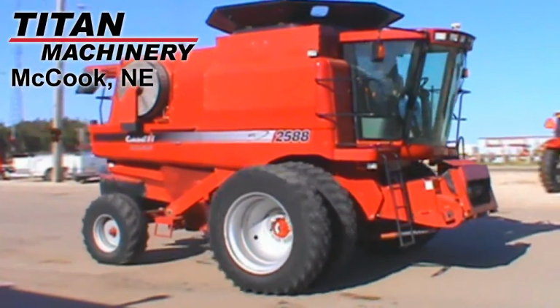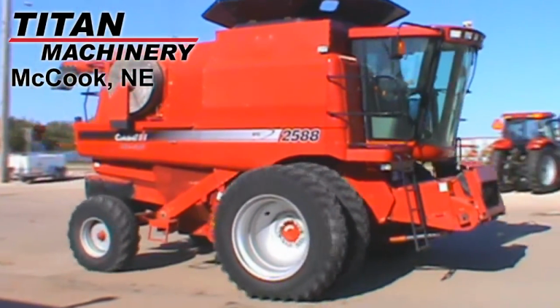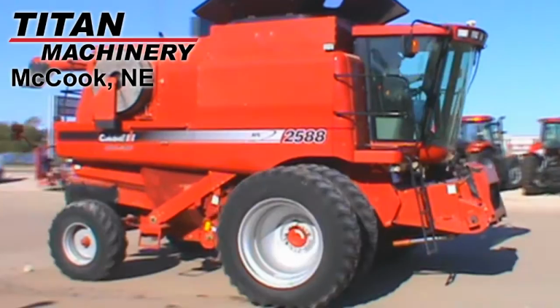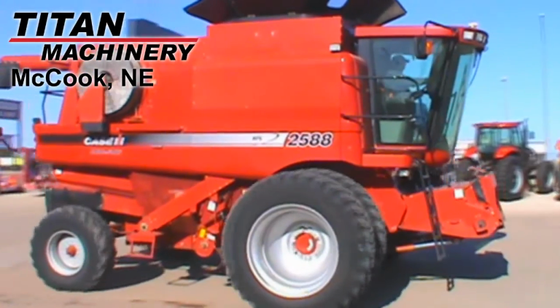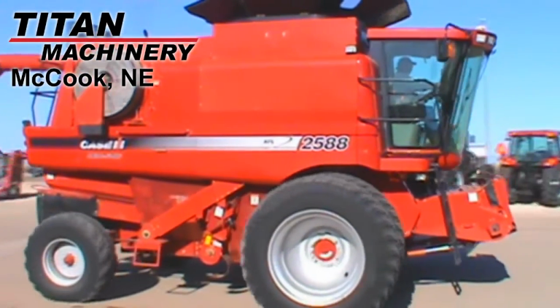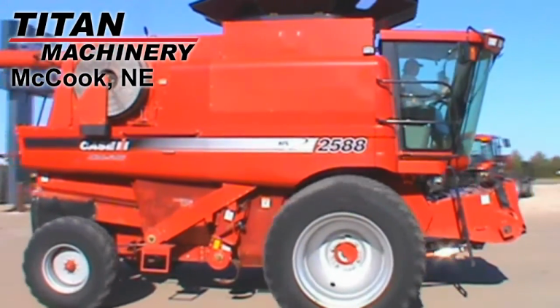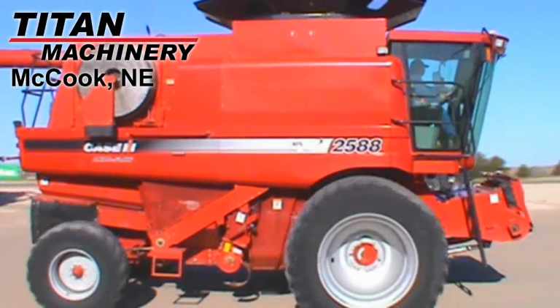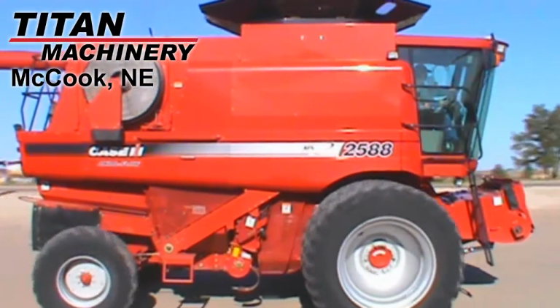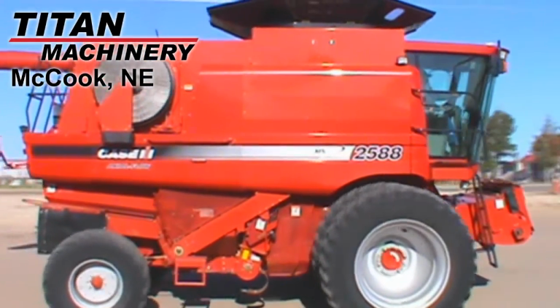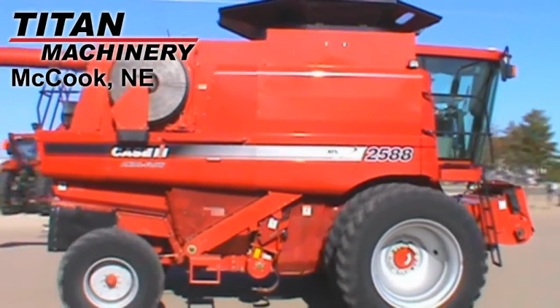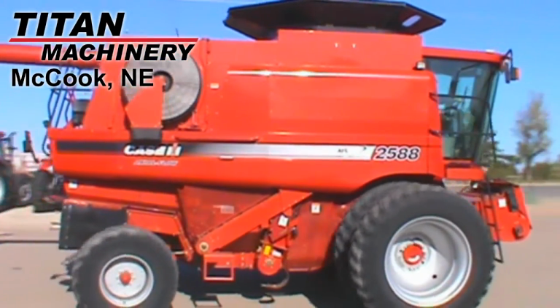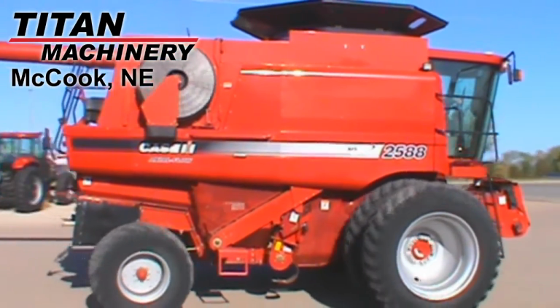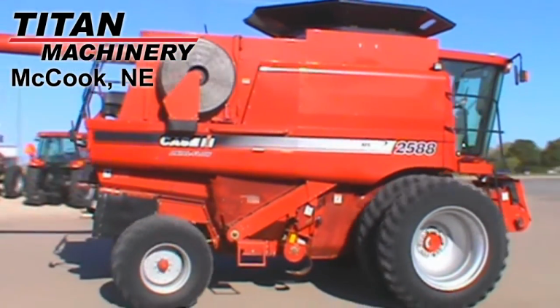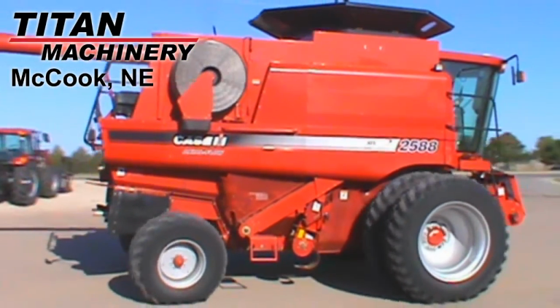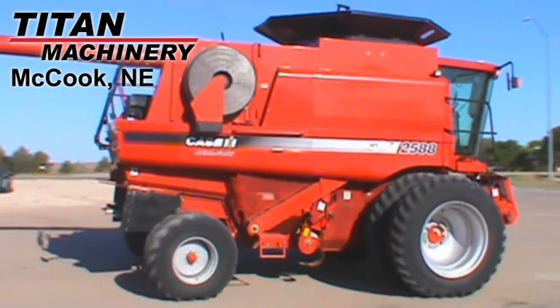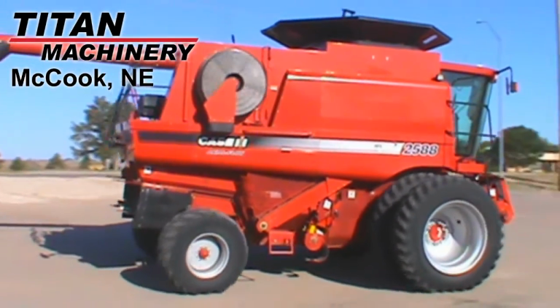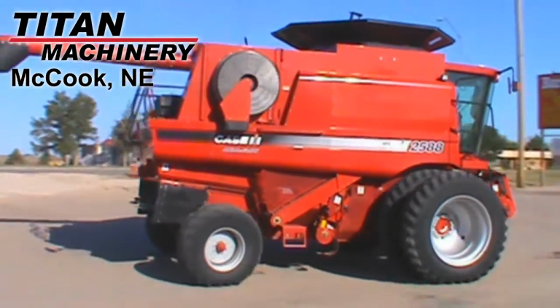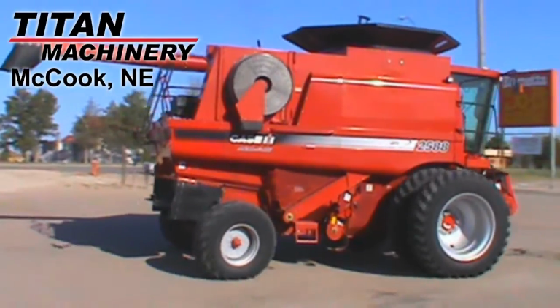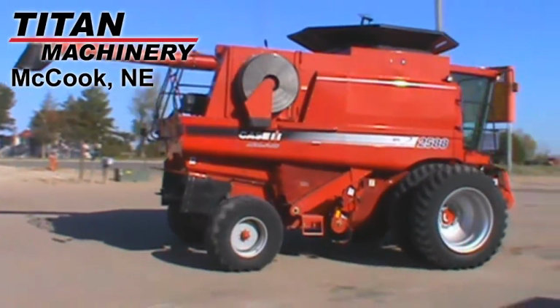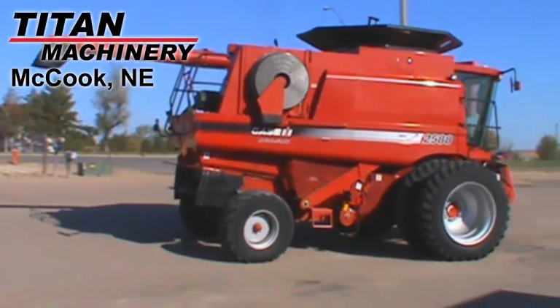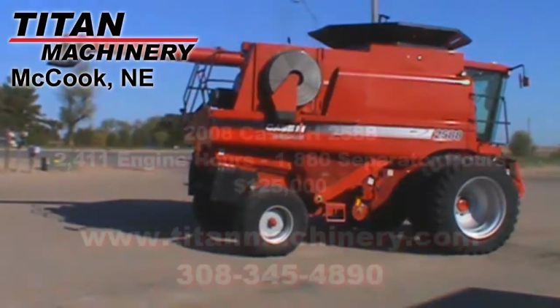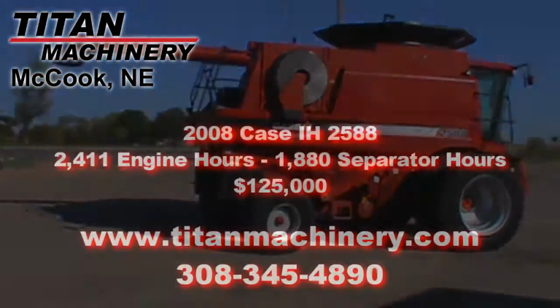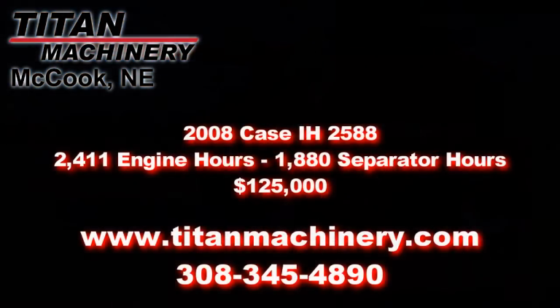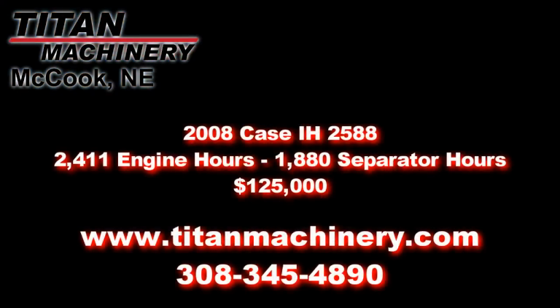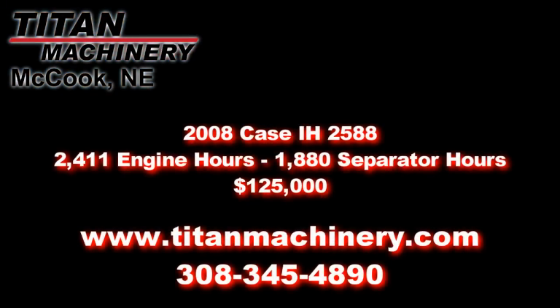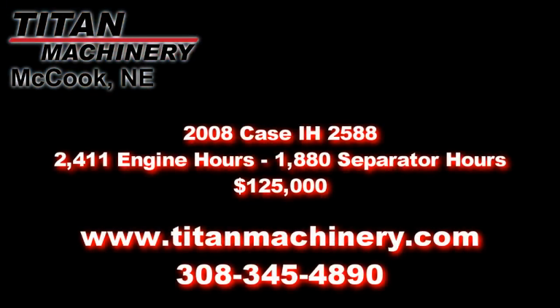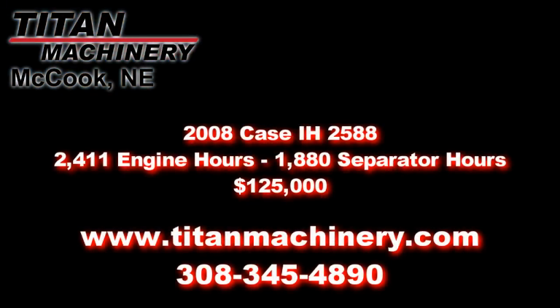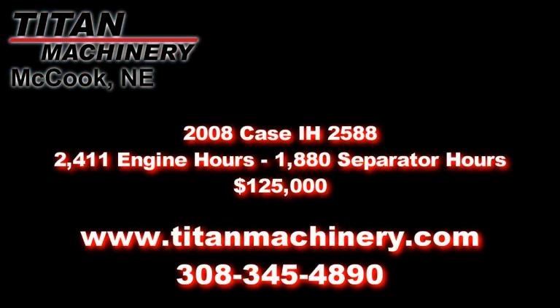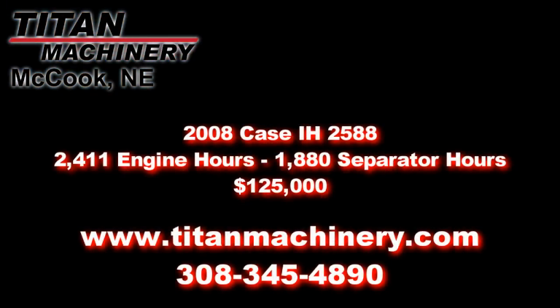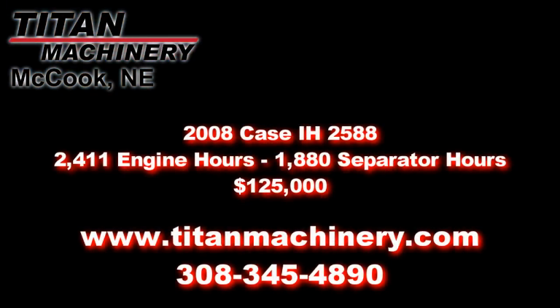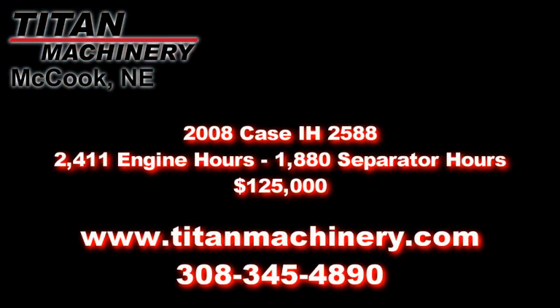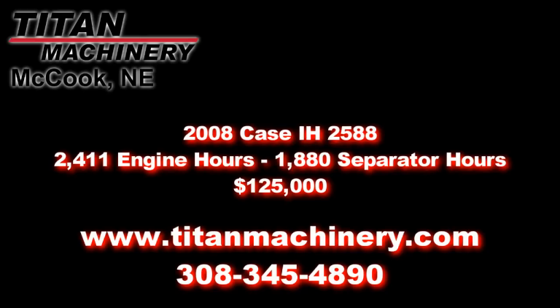If you're interested in this combine or any other piece of equipment, please contact our sales department at 308-345-4890 or visit us on the web at titanmachinery.com.